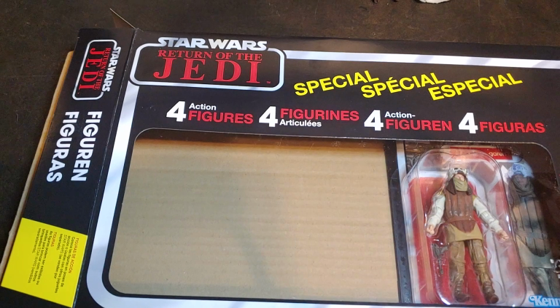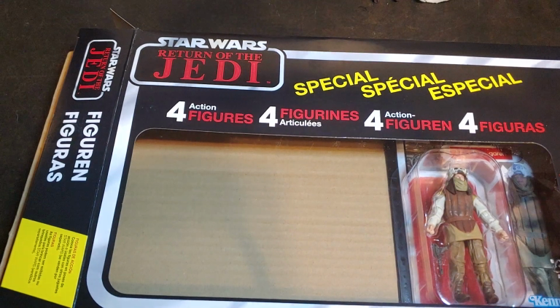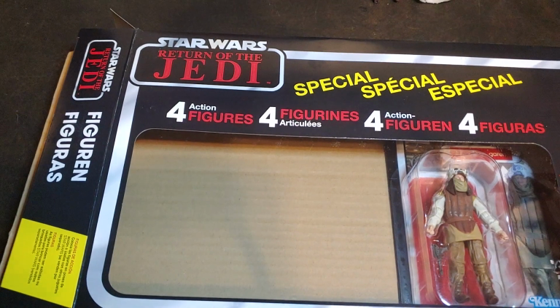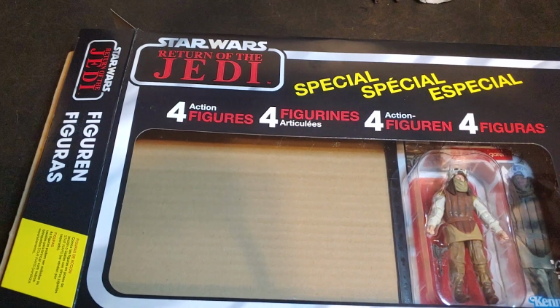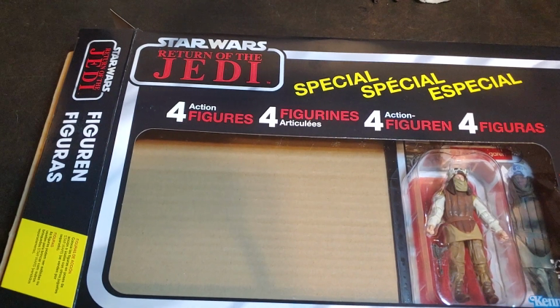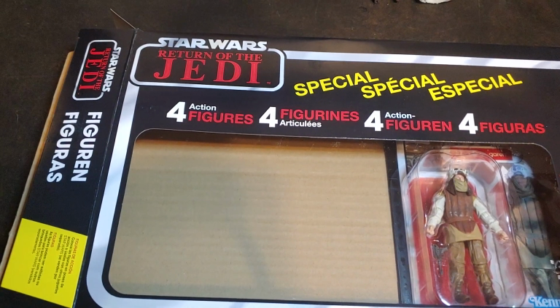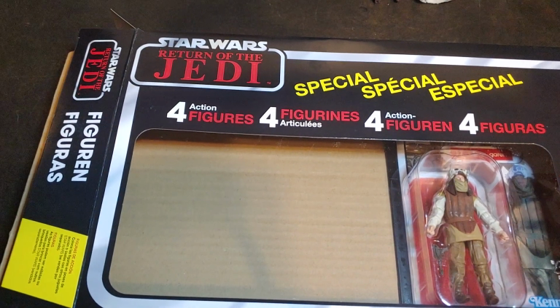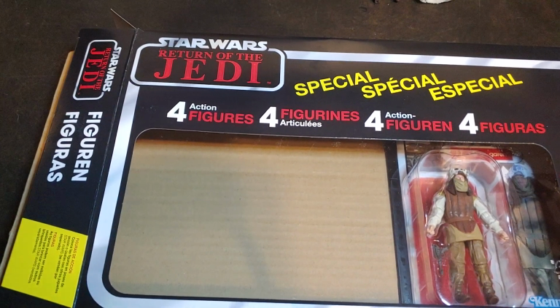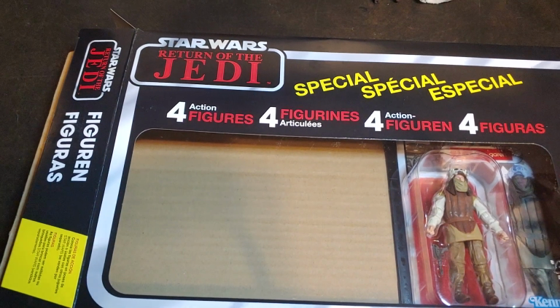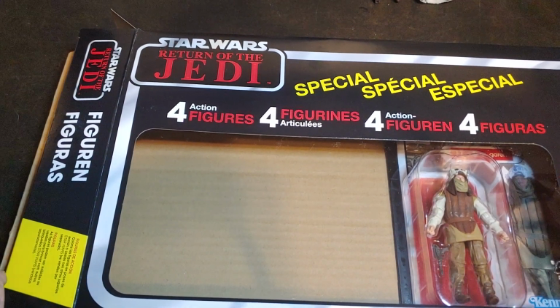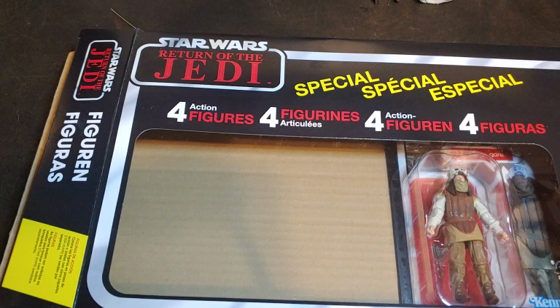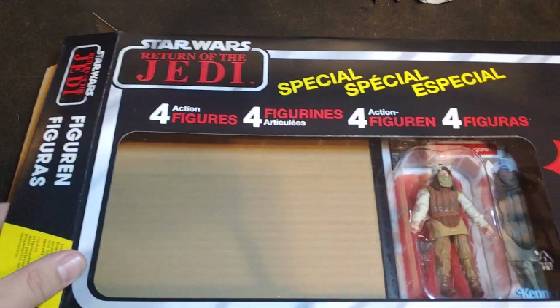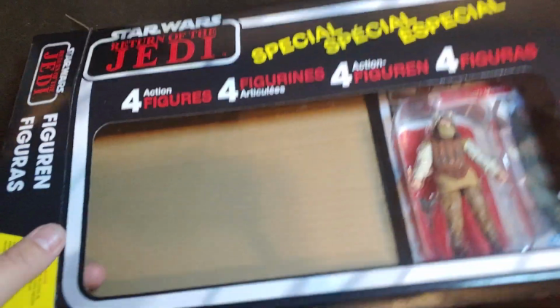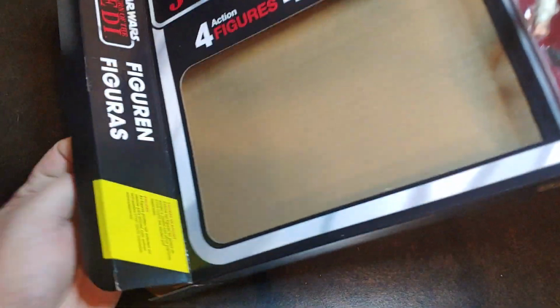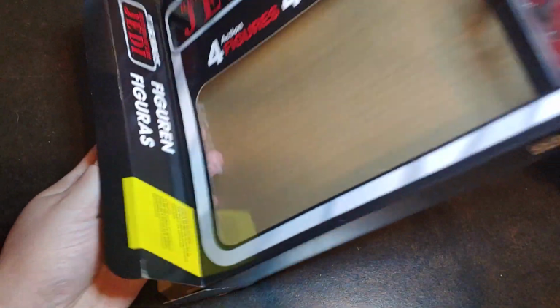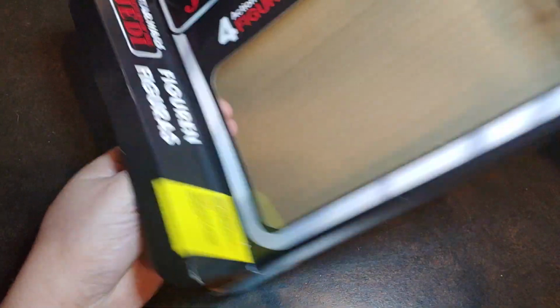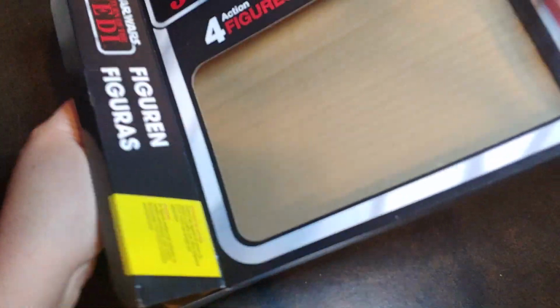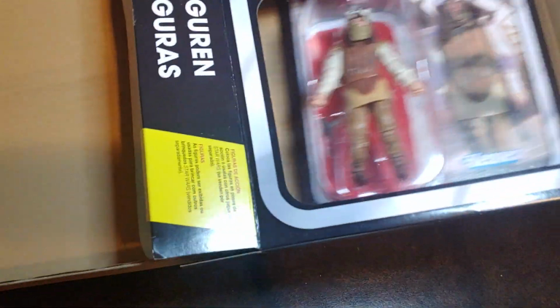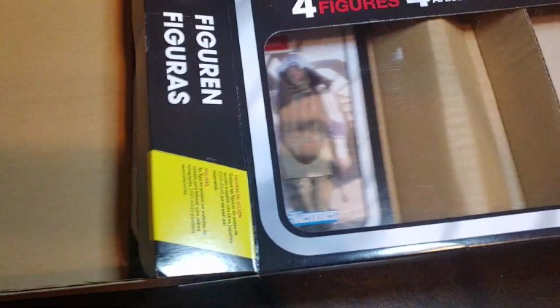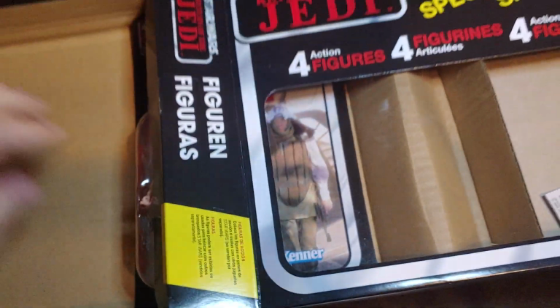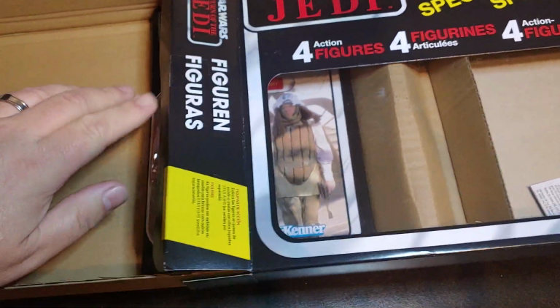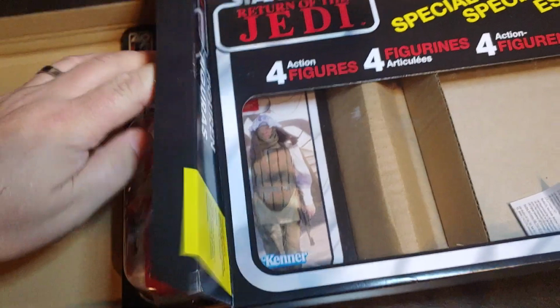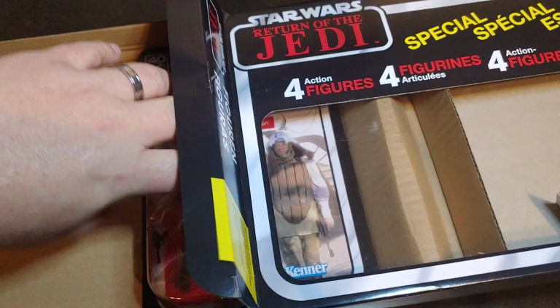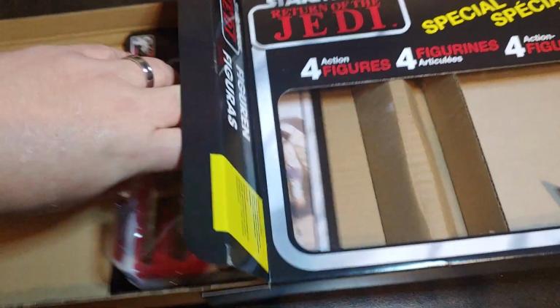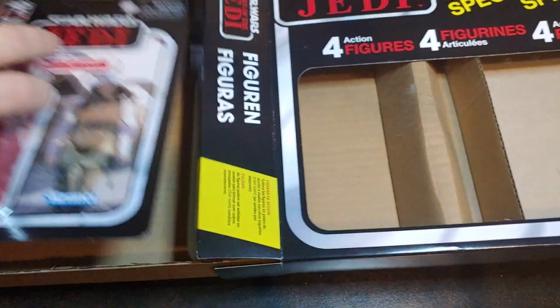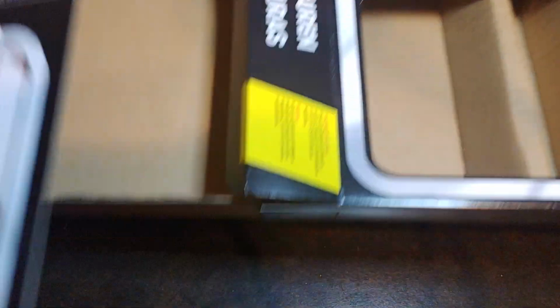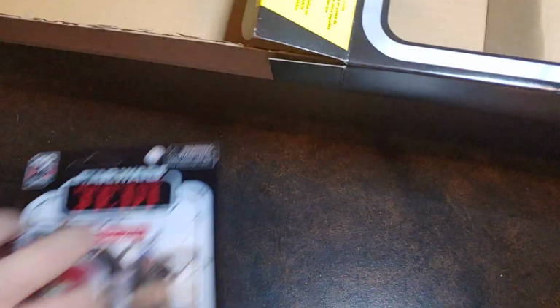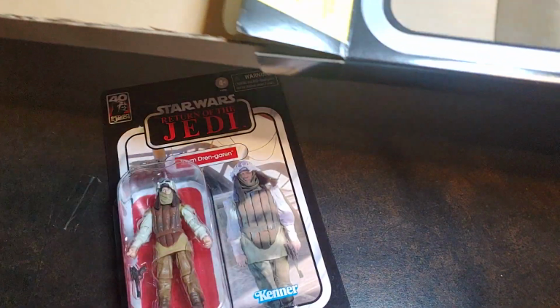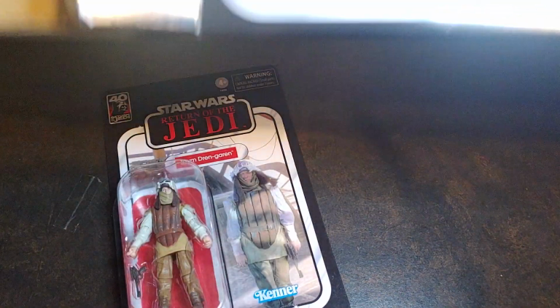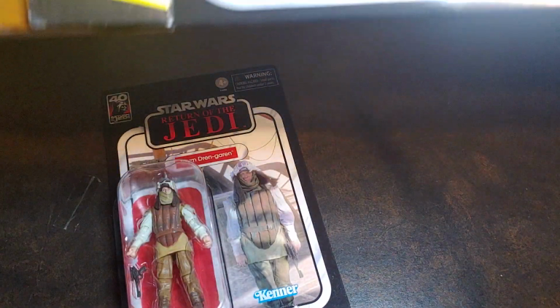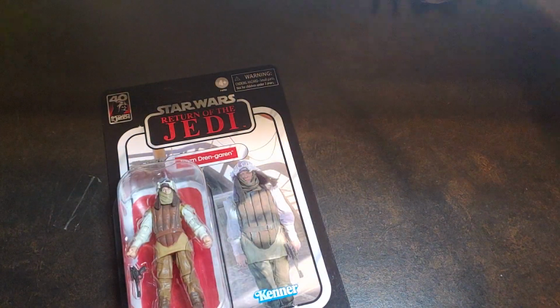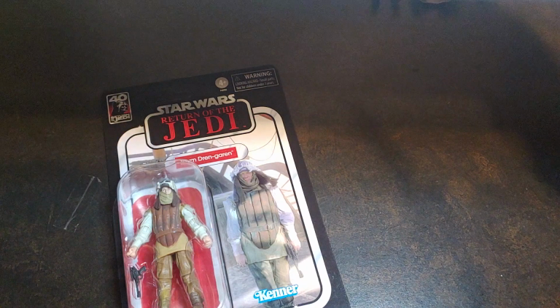How are we doing today, guys? Thank you once again for joining me on Viper 9 Toy Videos. Today, on the fourth and final installation of the Jabba Denison 4-Pack, I have the Tame Dren Garin.